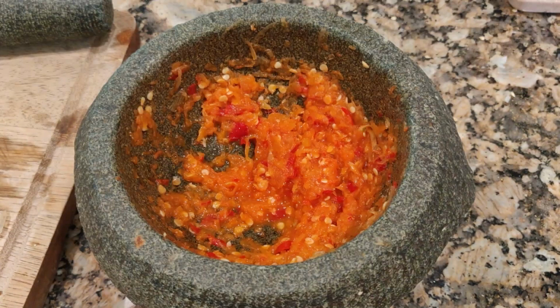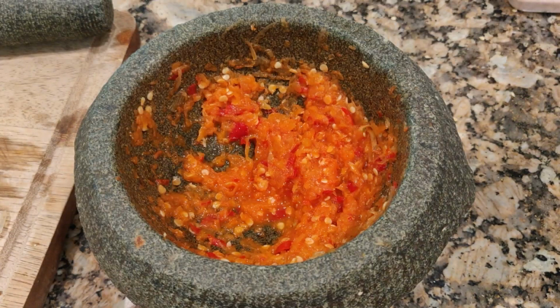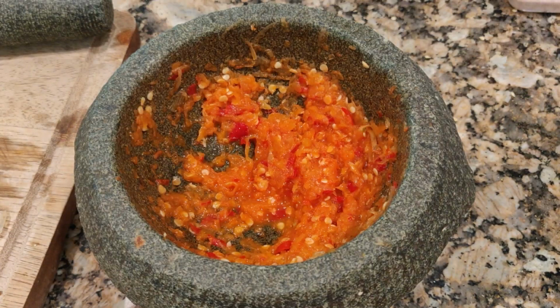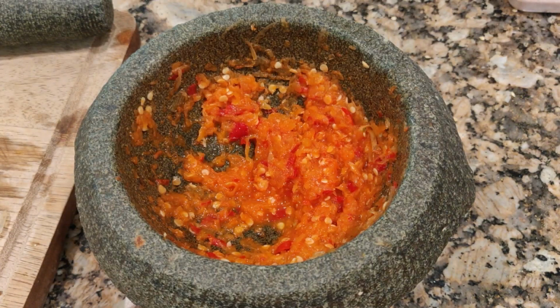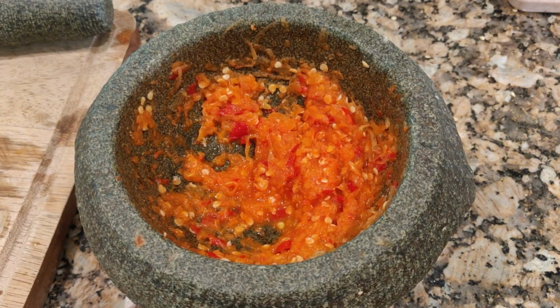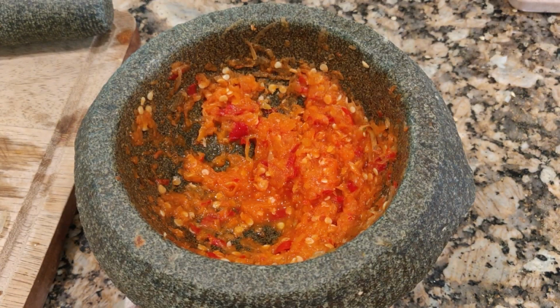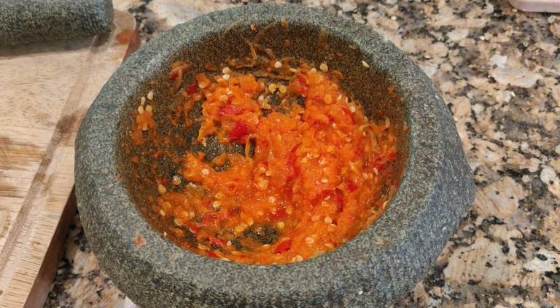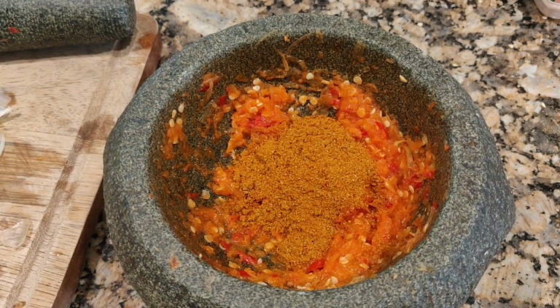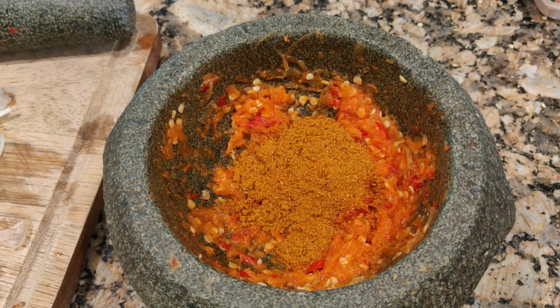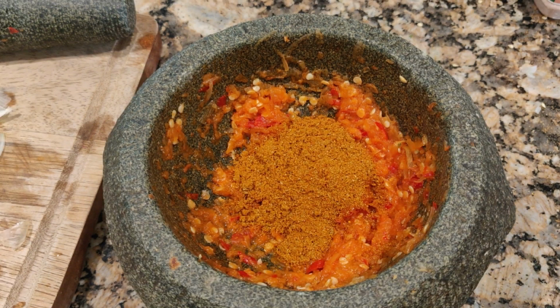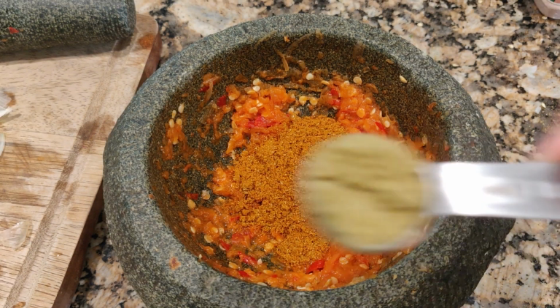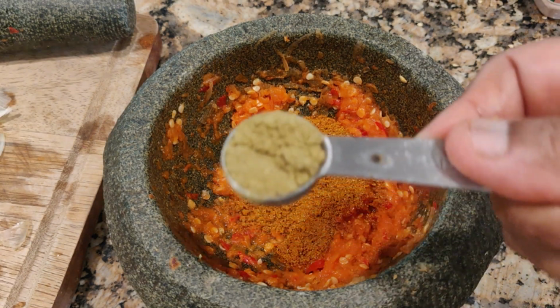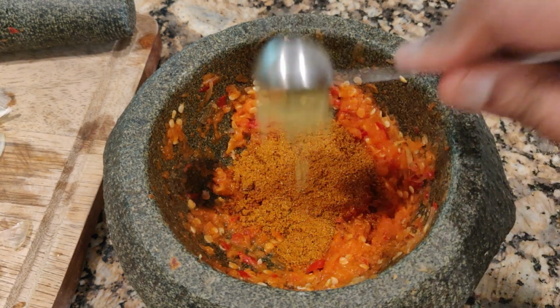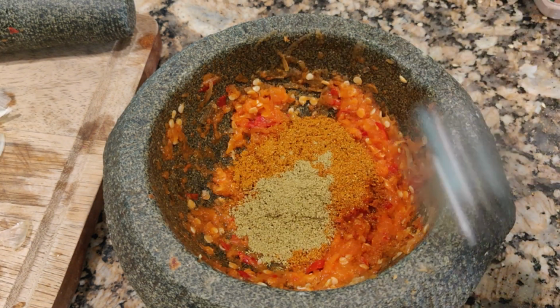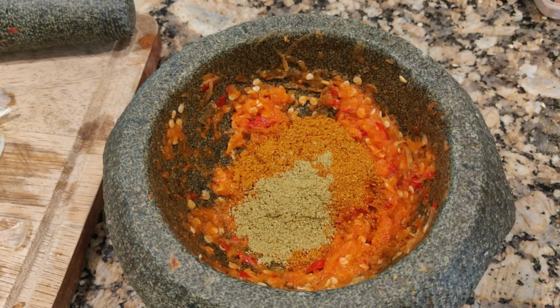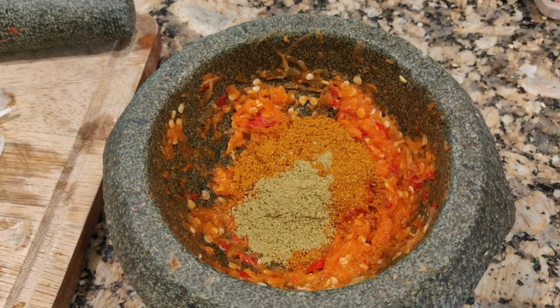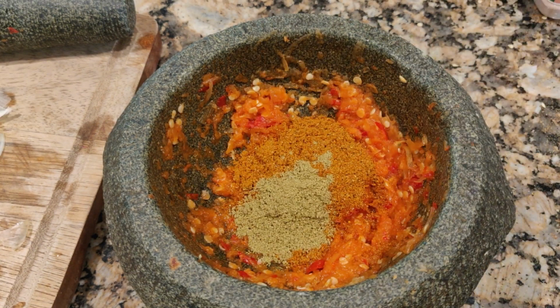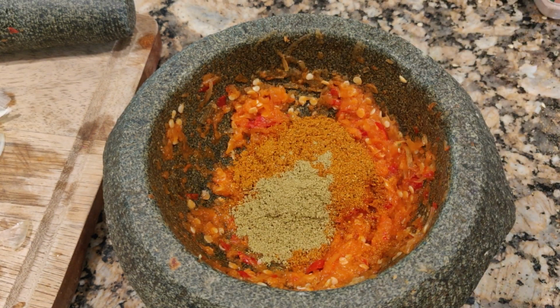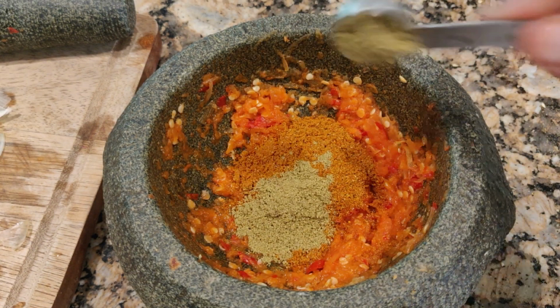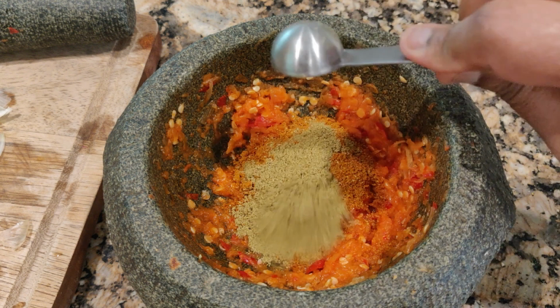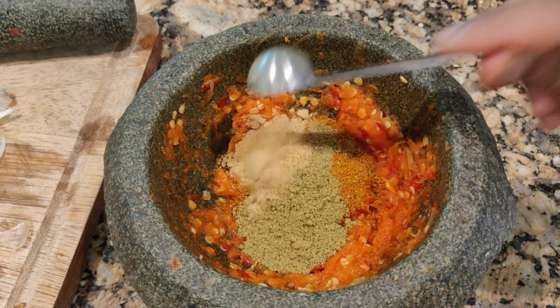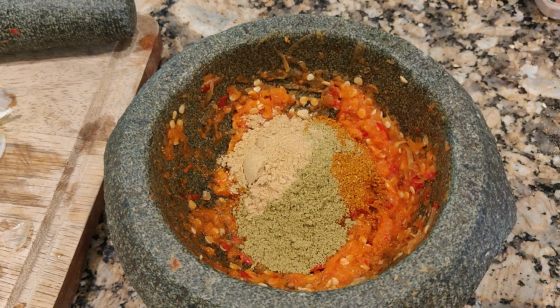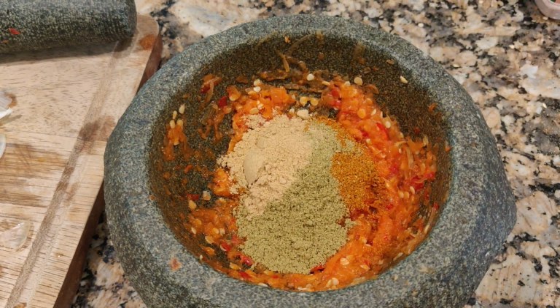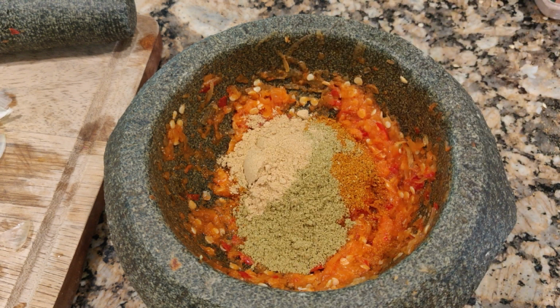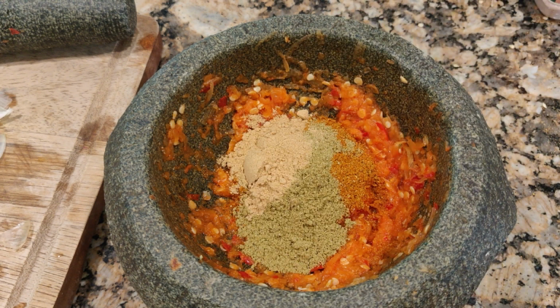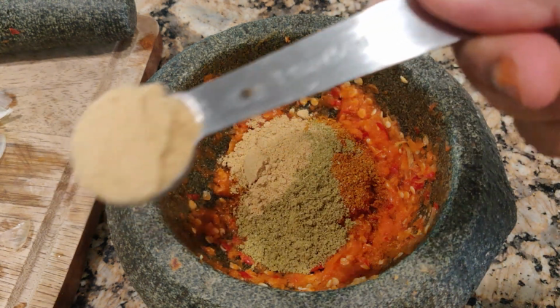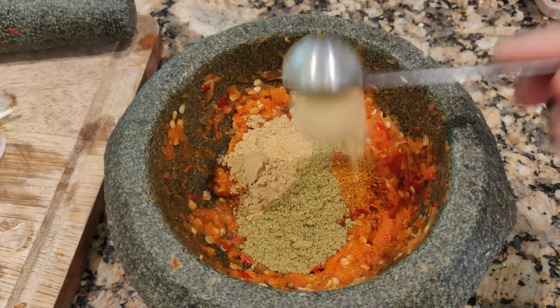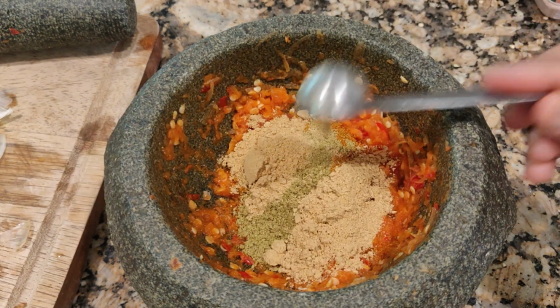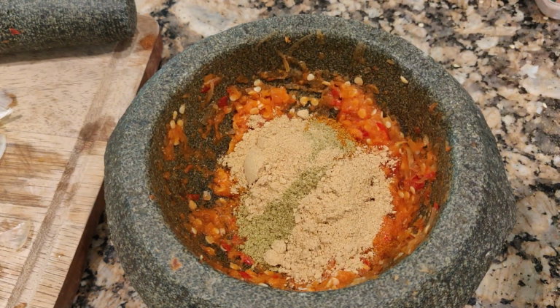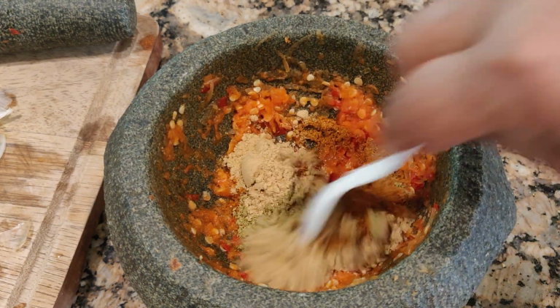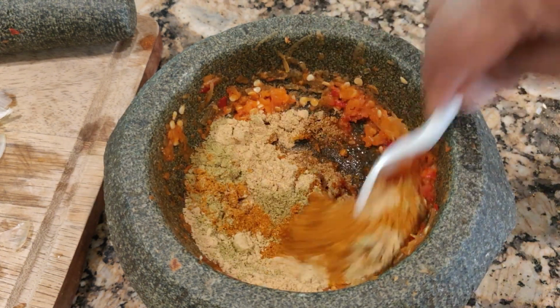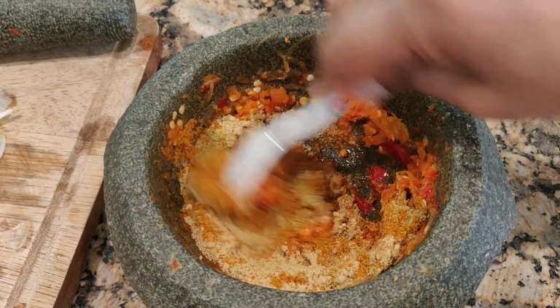To this I'm going to add the curry powder, pepper powder — two teaspoons — and fennel powder — two teaspoons — and ginger powder. I'm going to mix these in together.